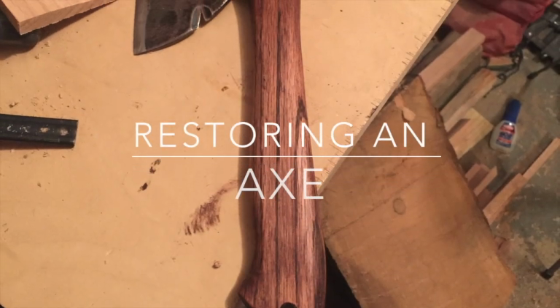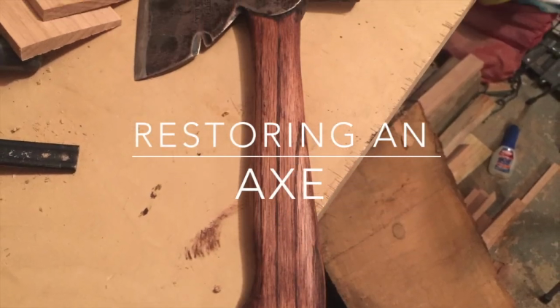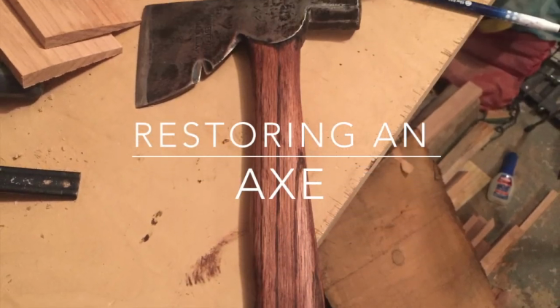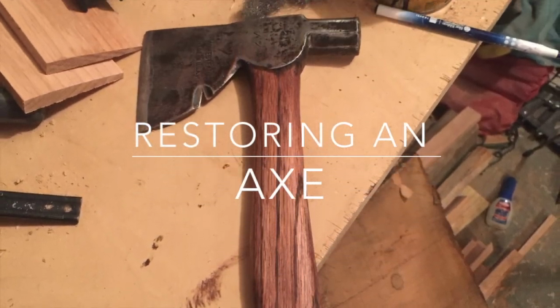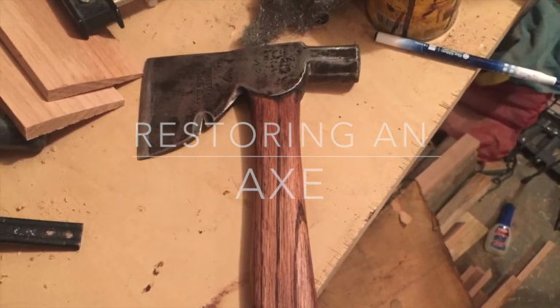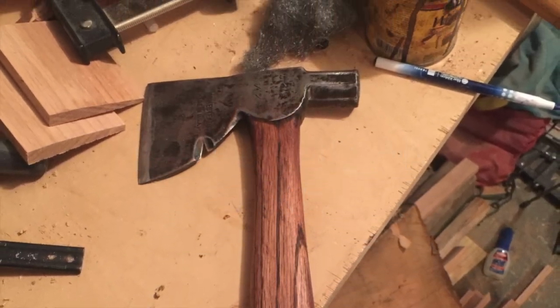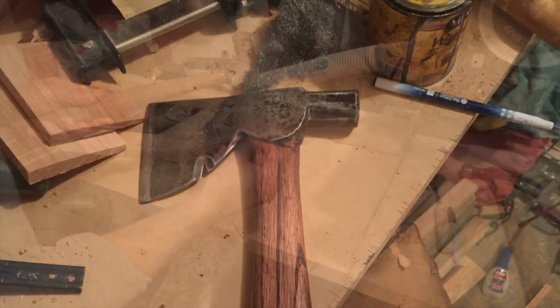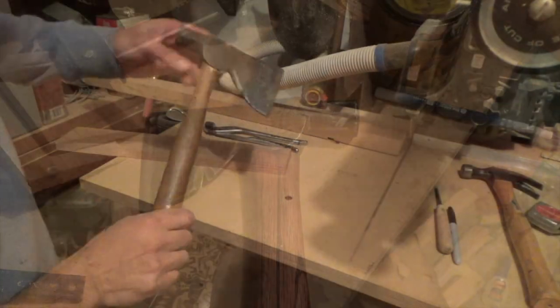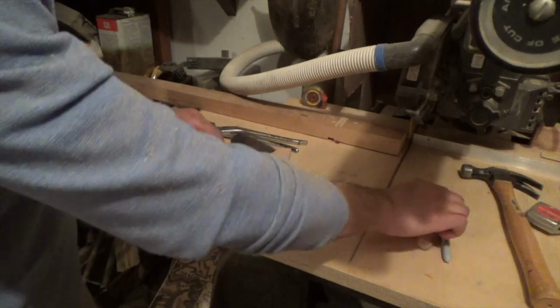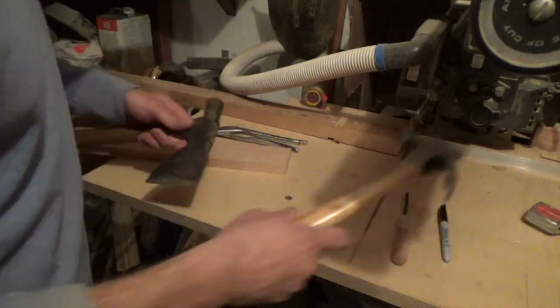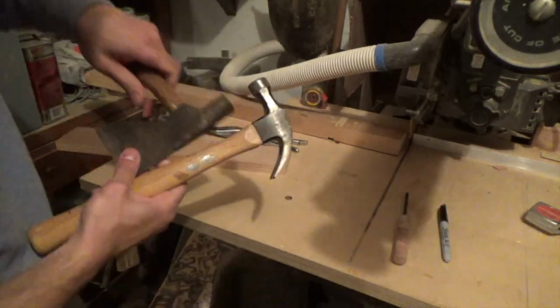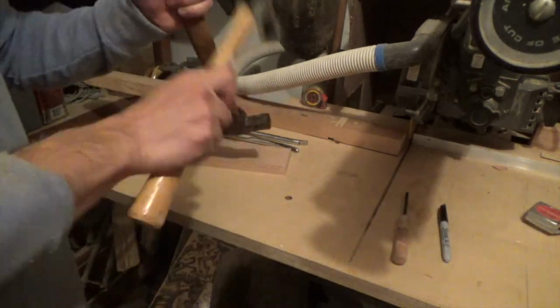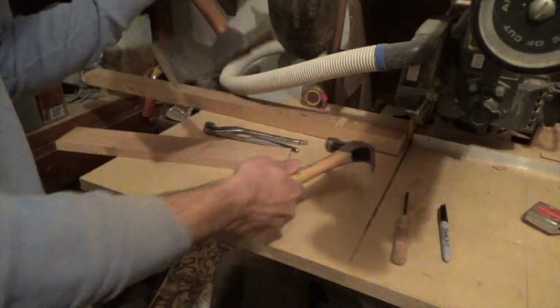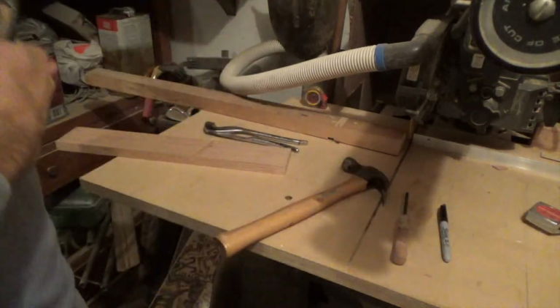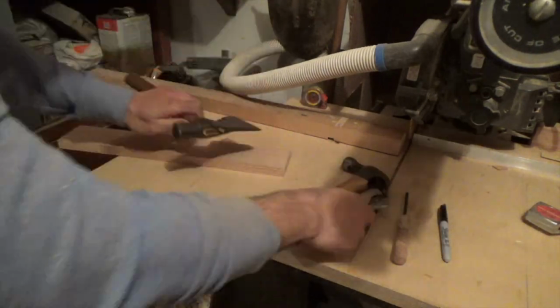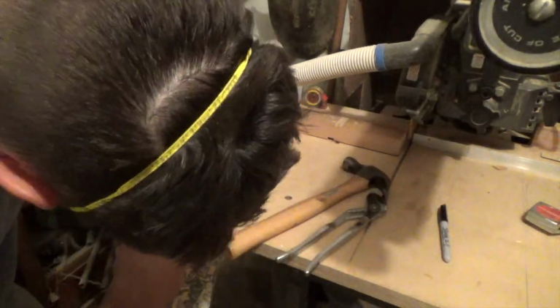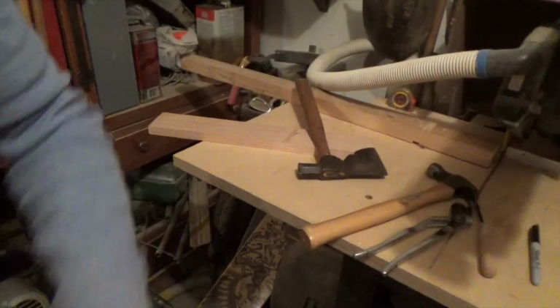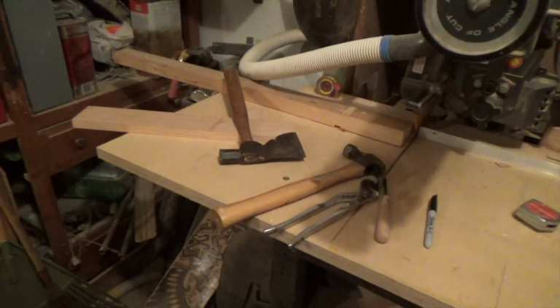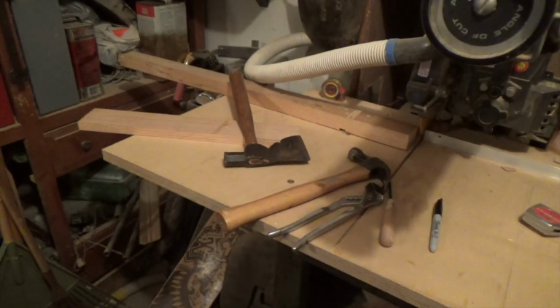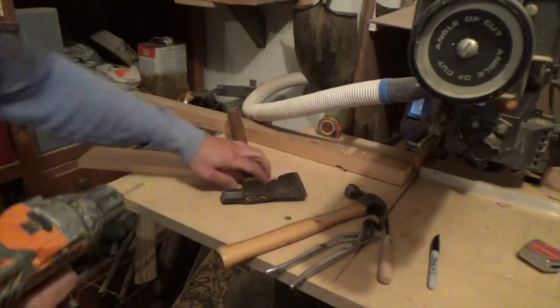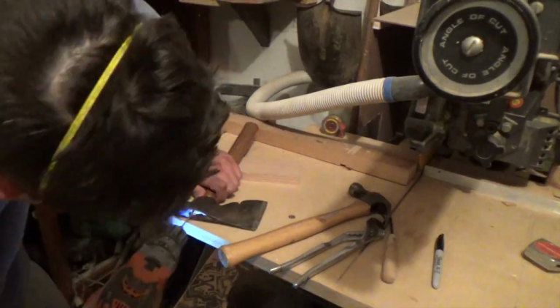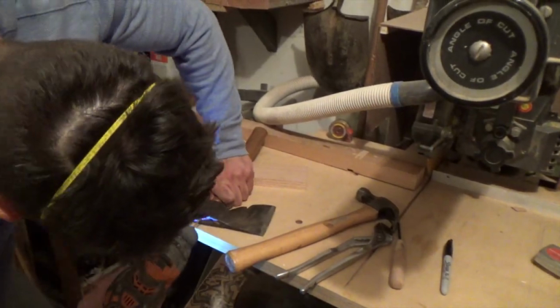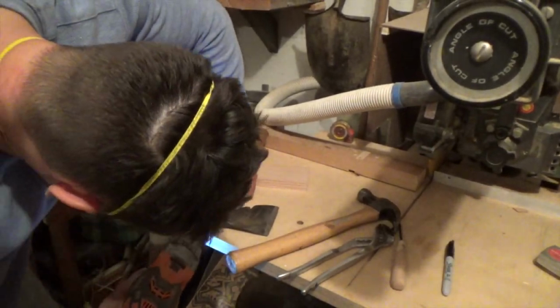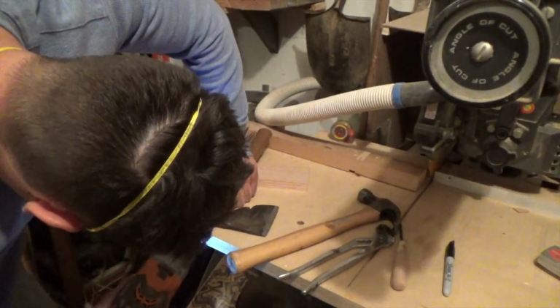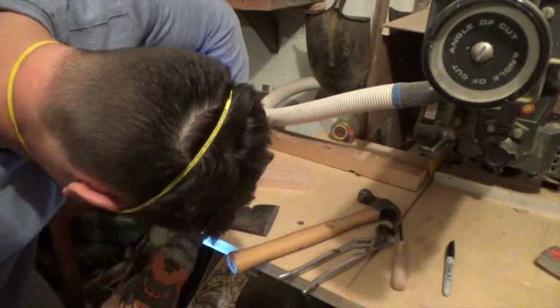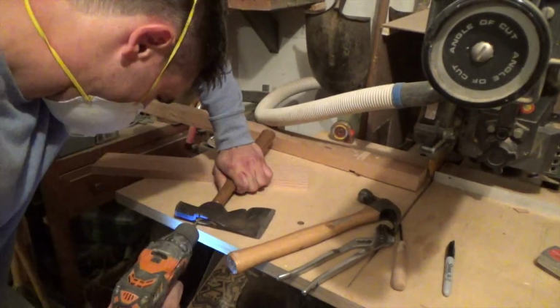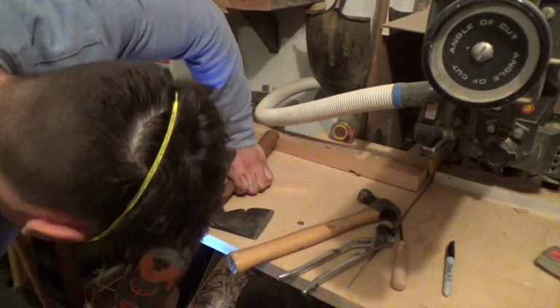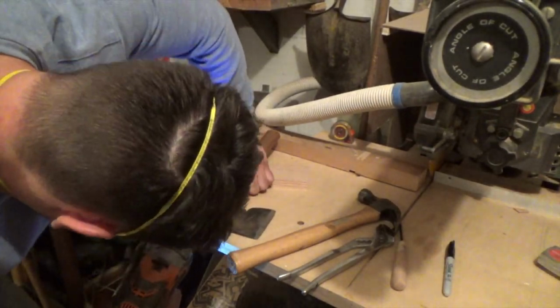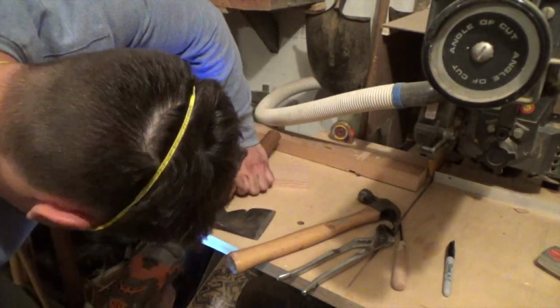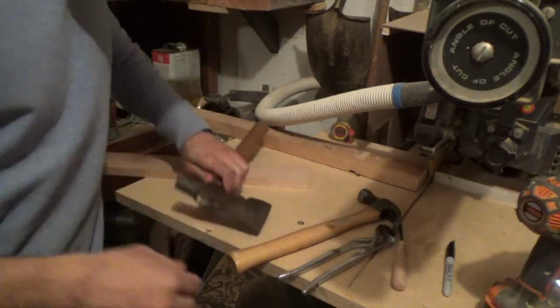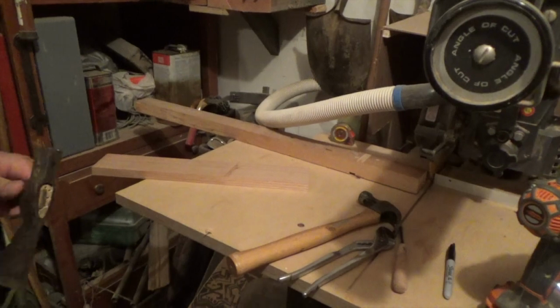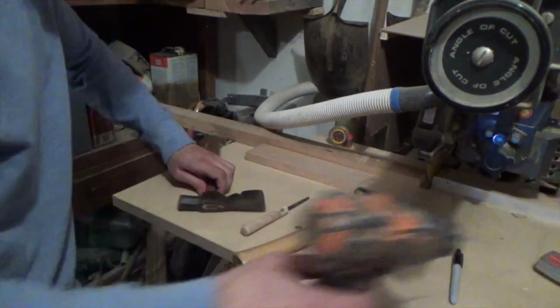Hey, what's up guys, welcome back. In this video I'm going to be restoring an old axe. This axe was pretty beaten up — it was all rusted and the handle was broken — so I decided to replace it. I had a scrap of oak that I made the handle out of.